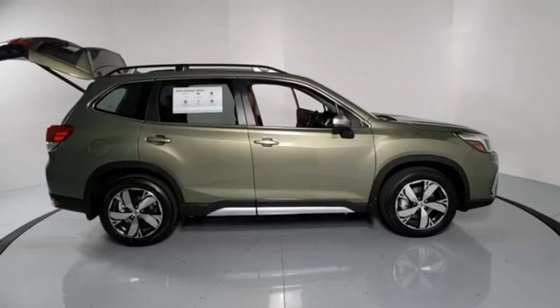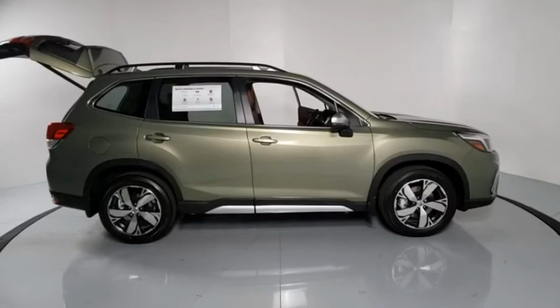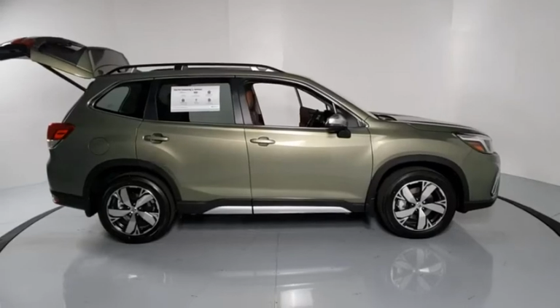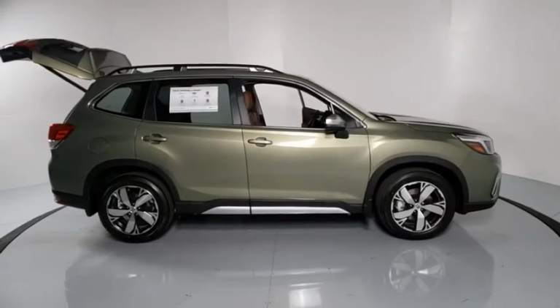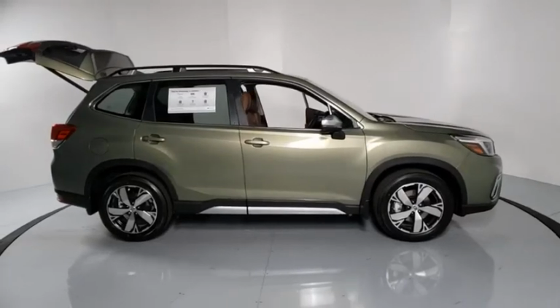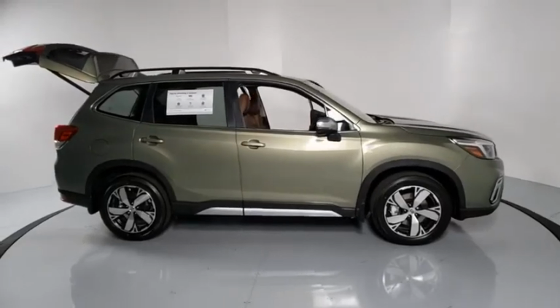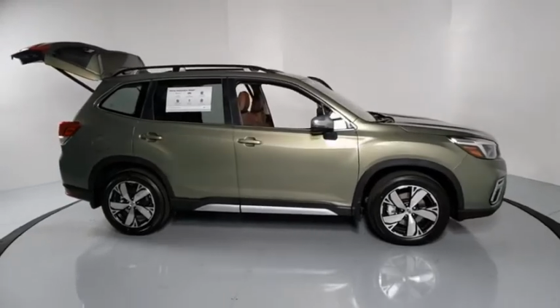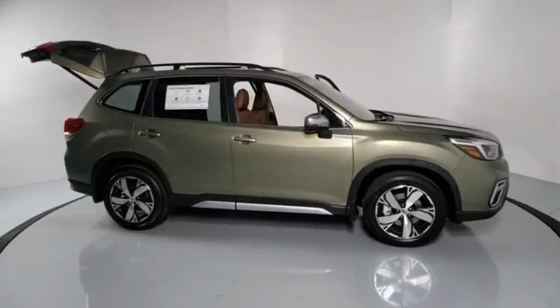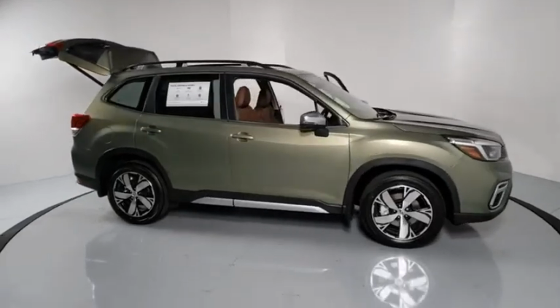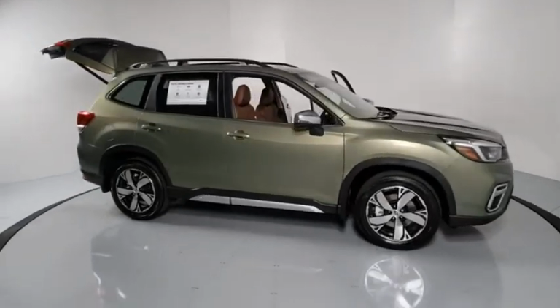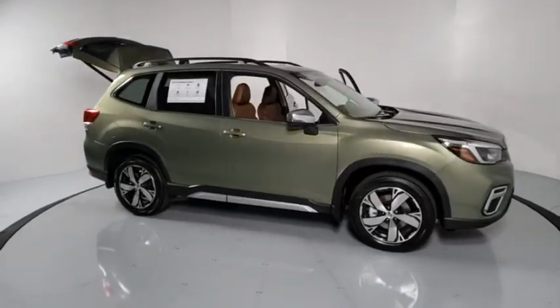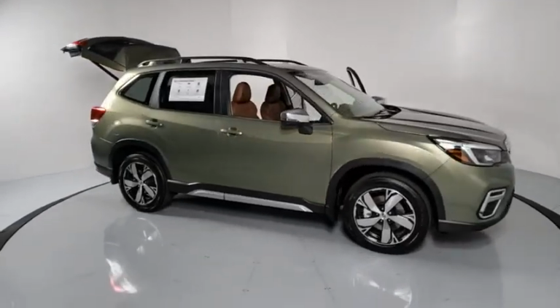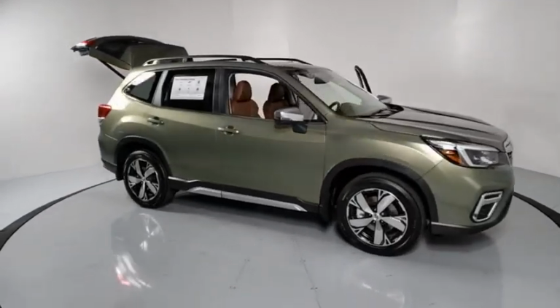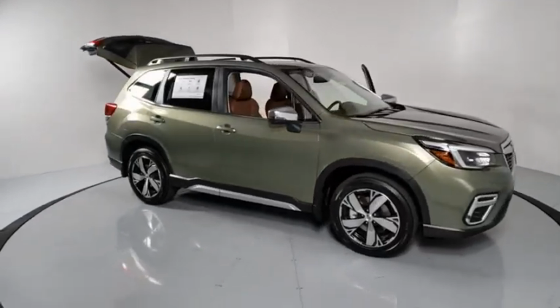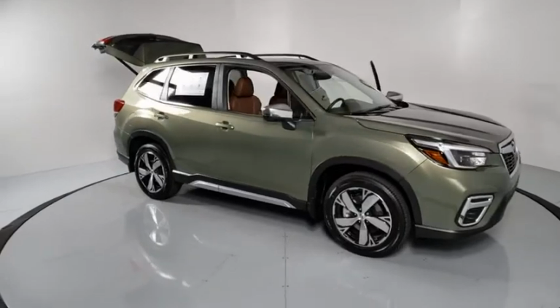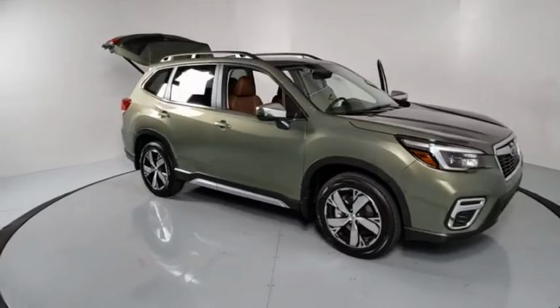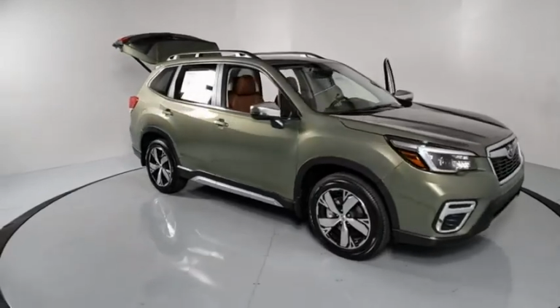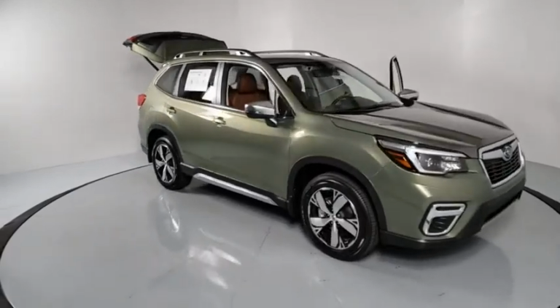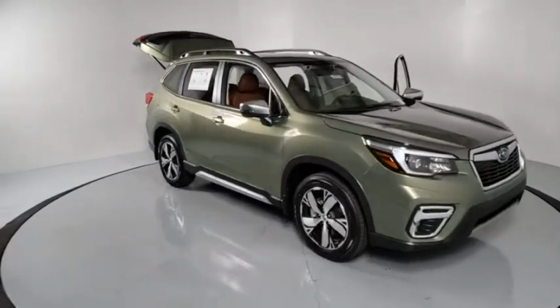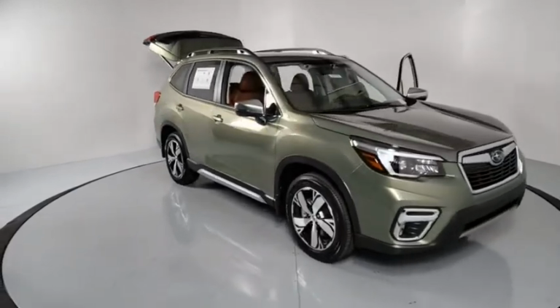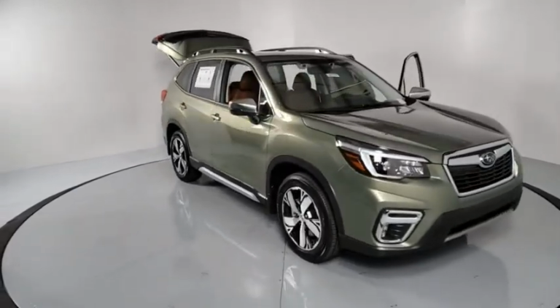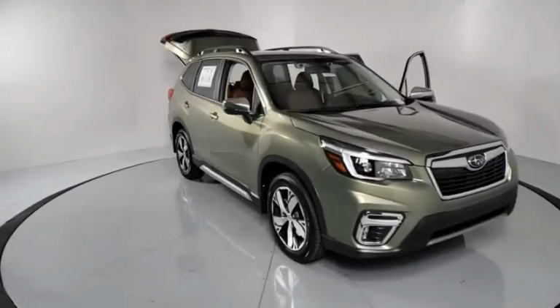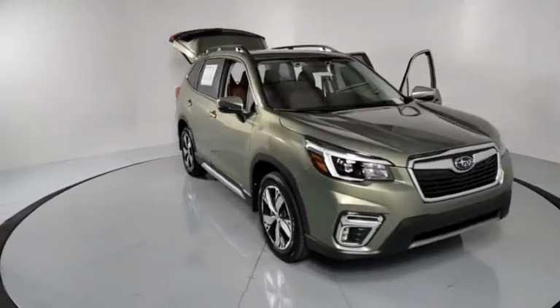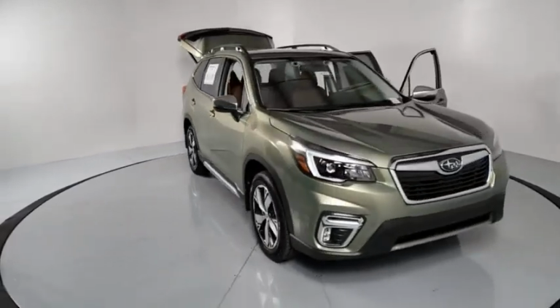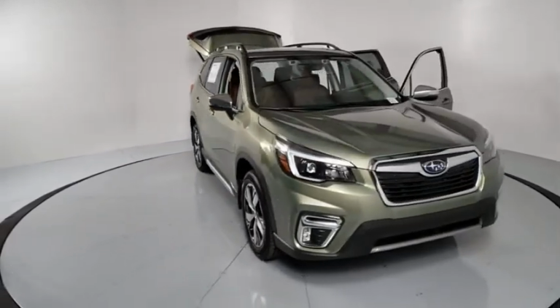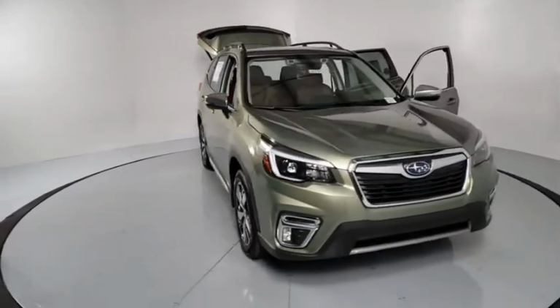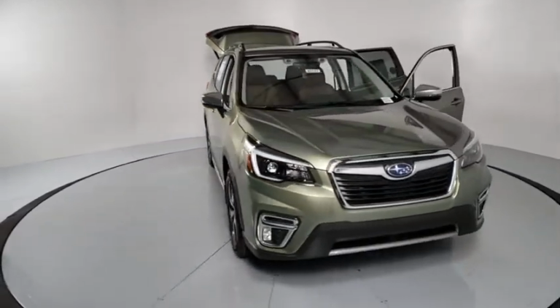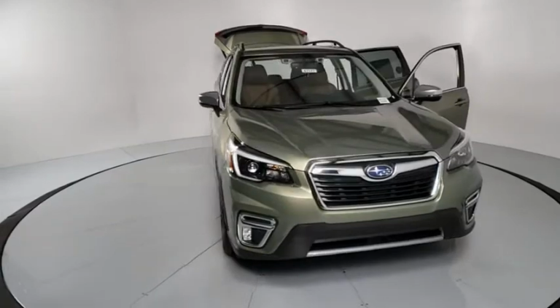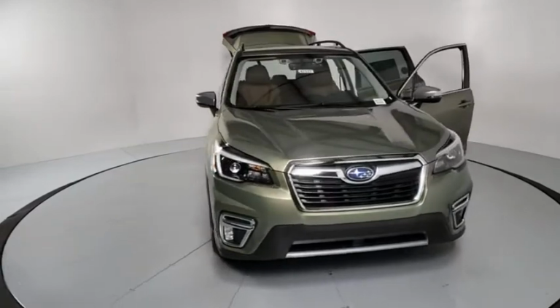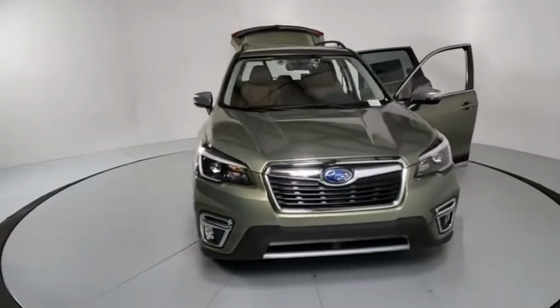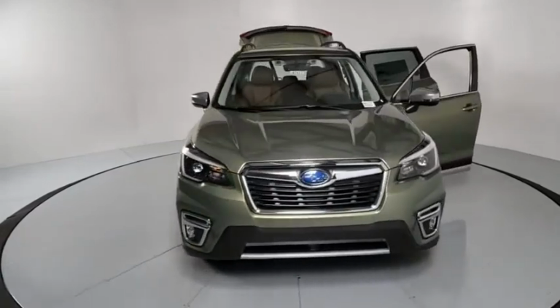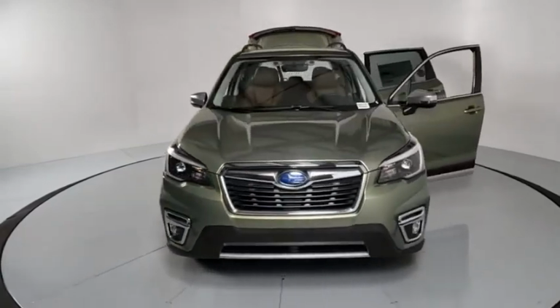Make a great choice today with the 2021 Subaru Forester. The Subaru Forester is a sensible, practical, and affordable vehicle. It has an impressive, comfortable ride and handles well.